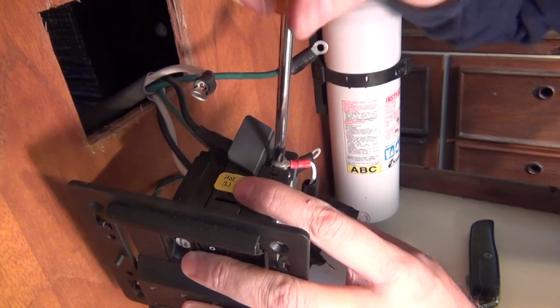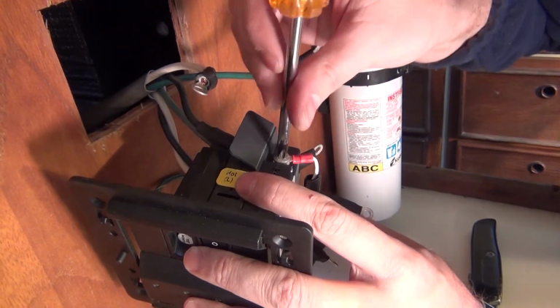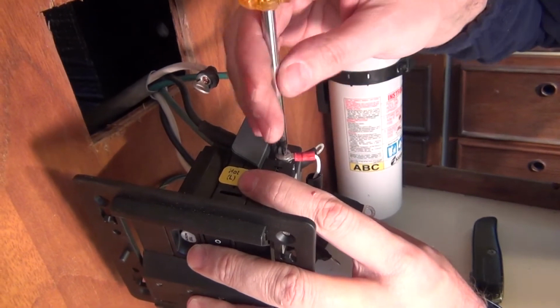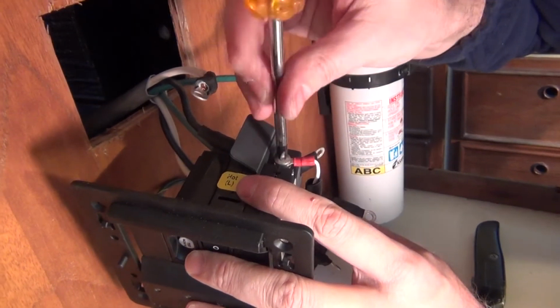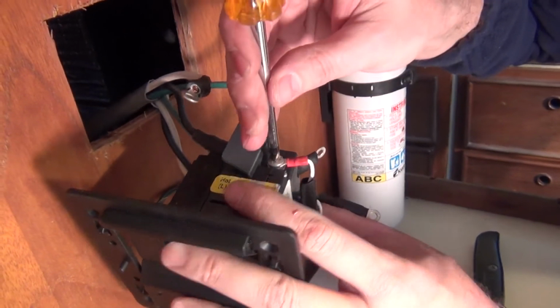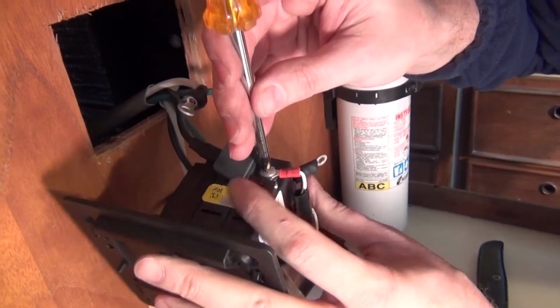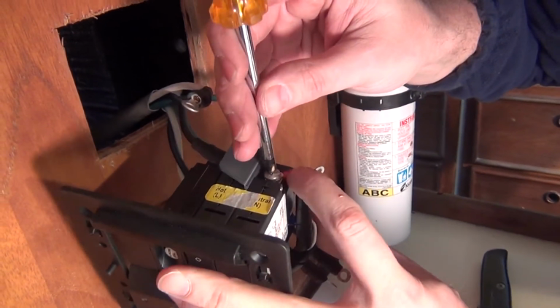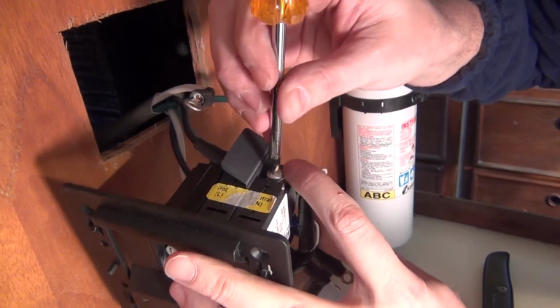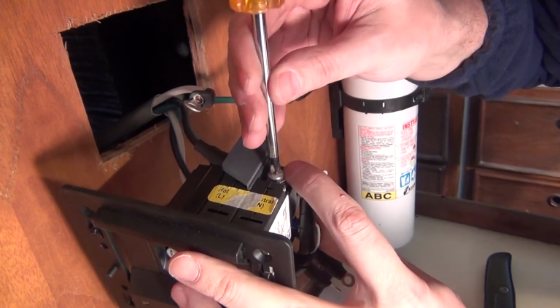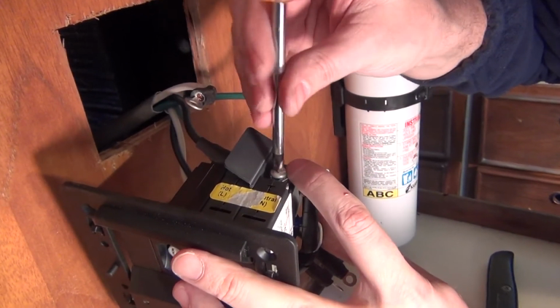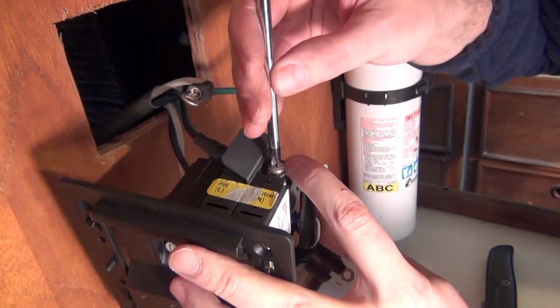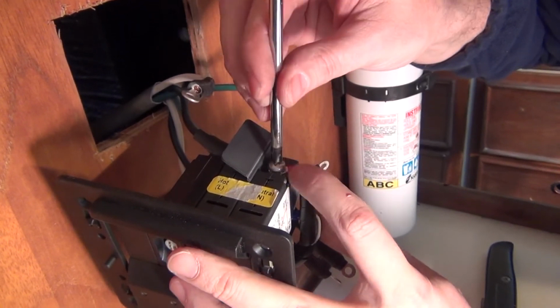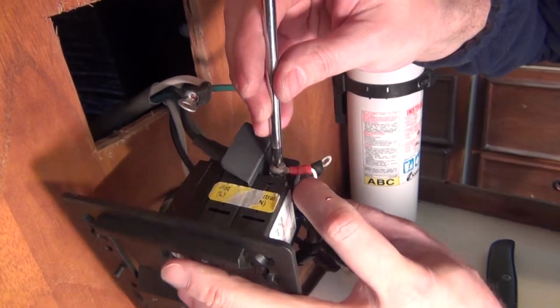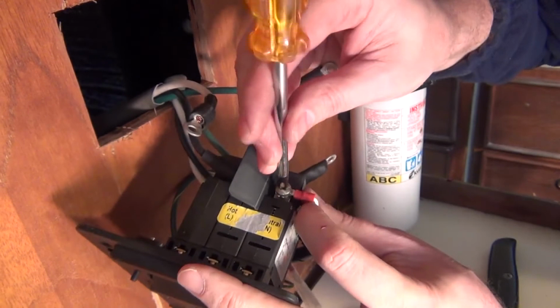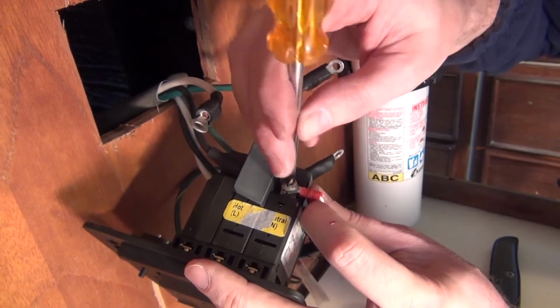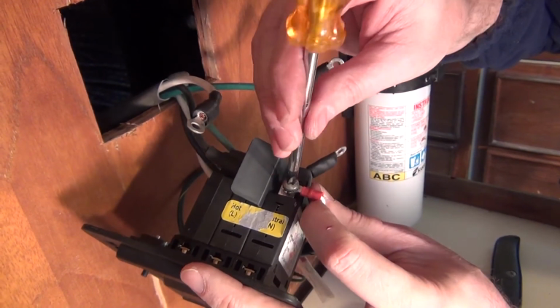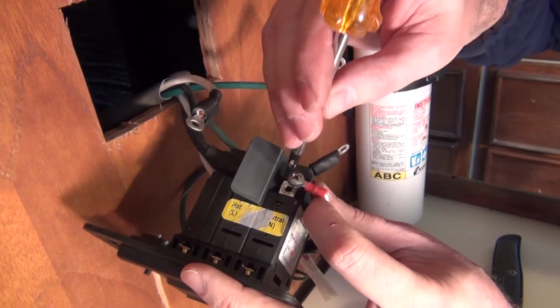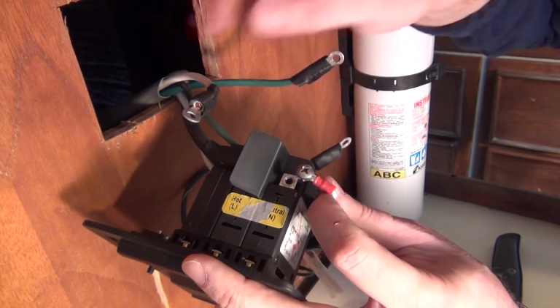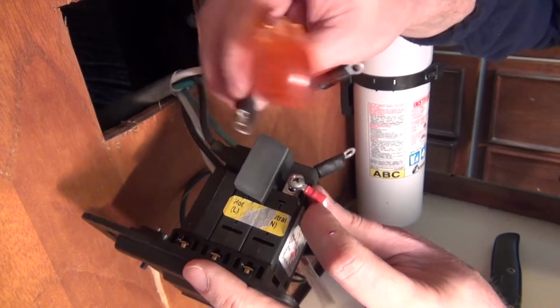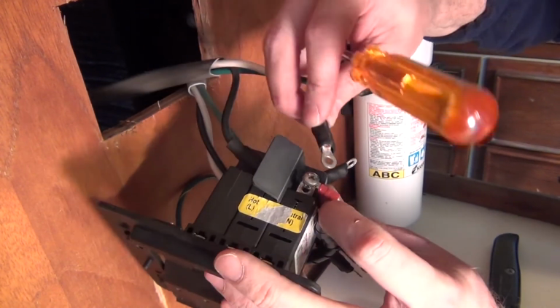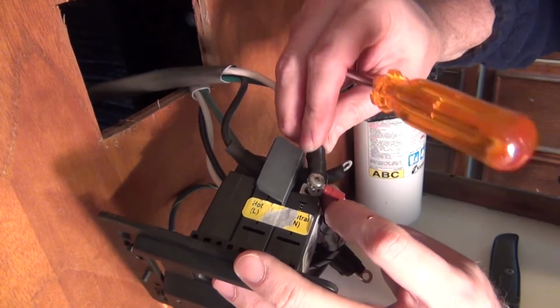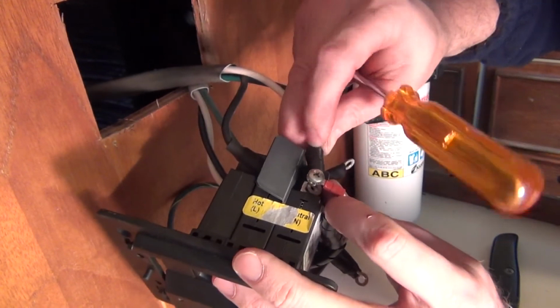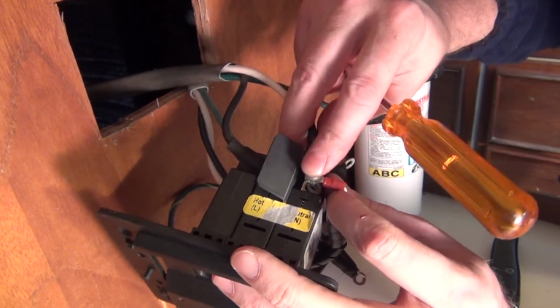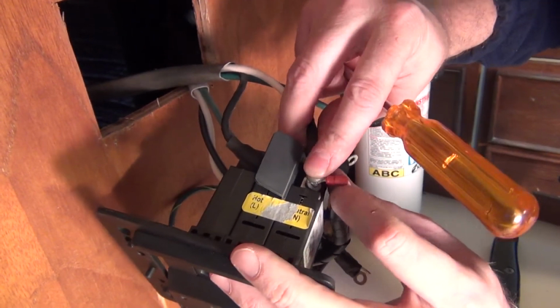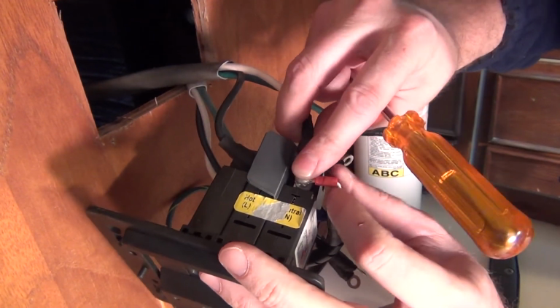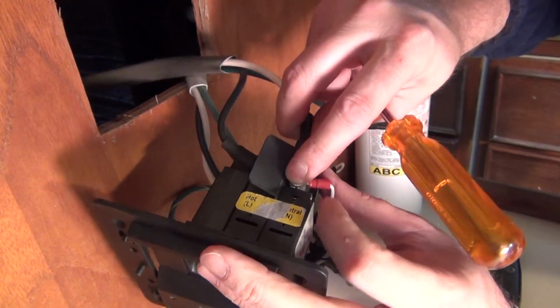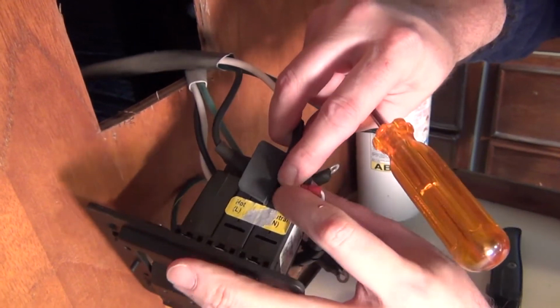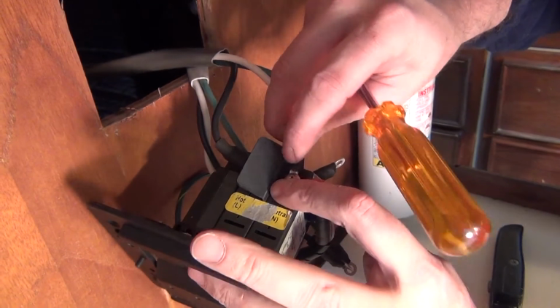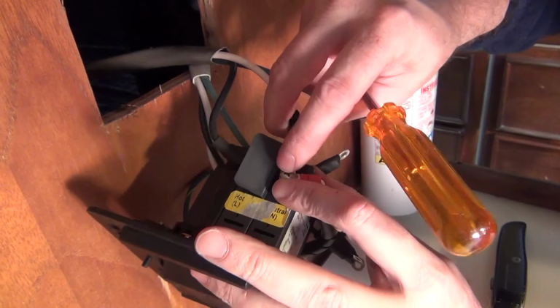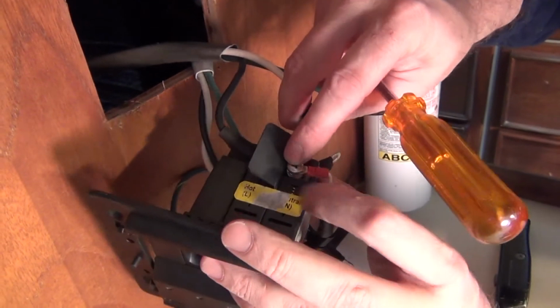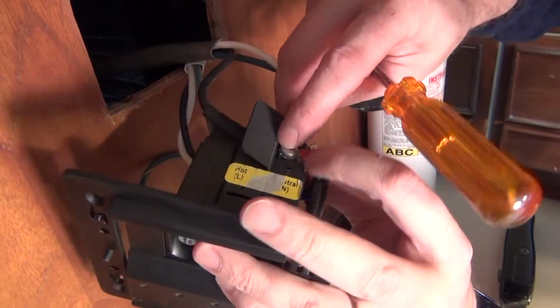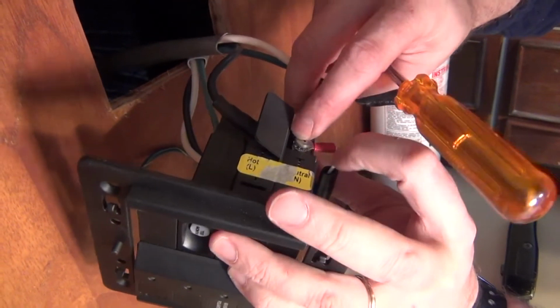You also notice that this unit incorporates a reverse polarity indicator, which you can see with all the extra wiring that accompanies that feature as well.